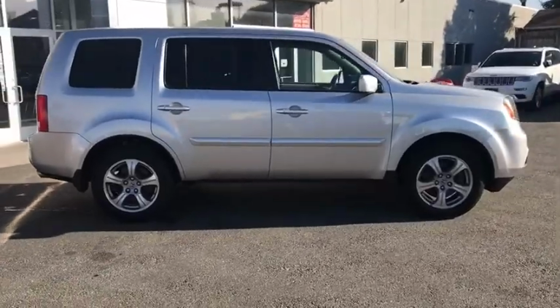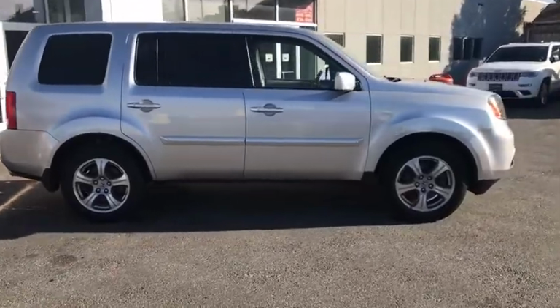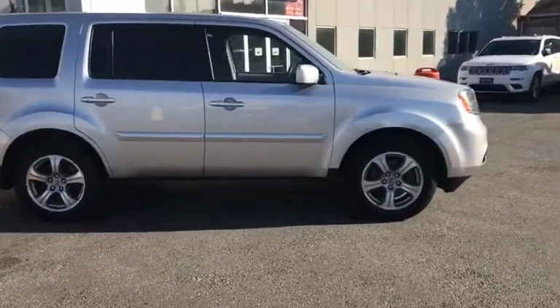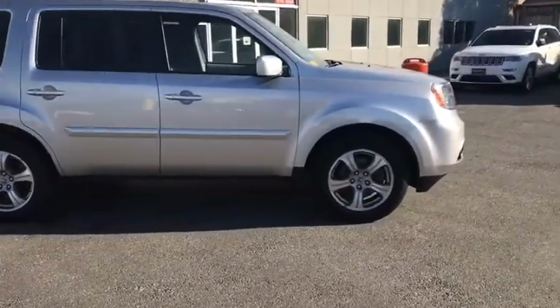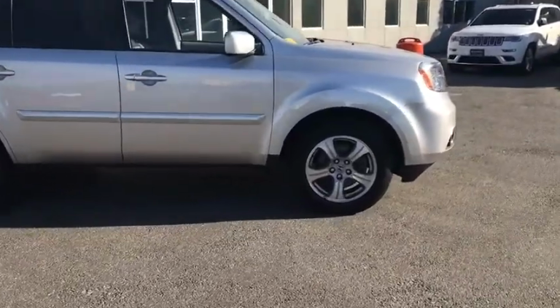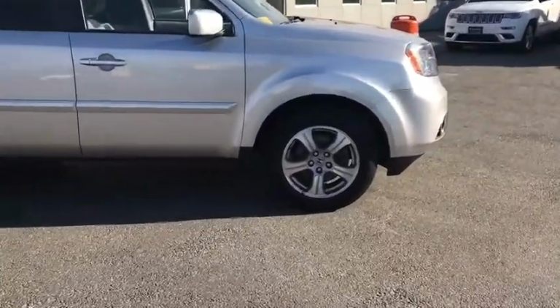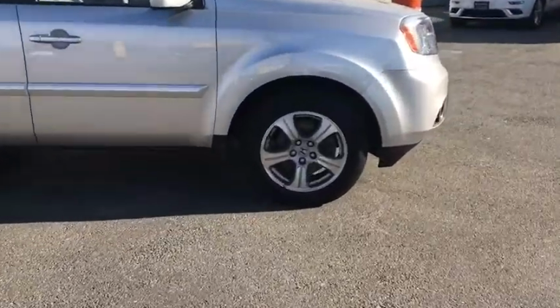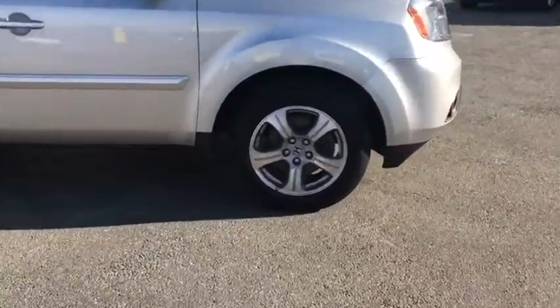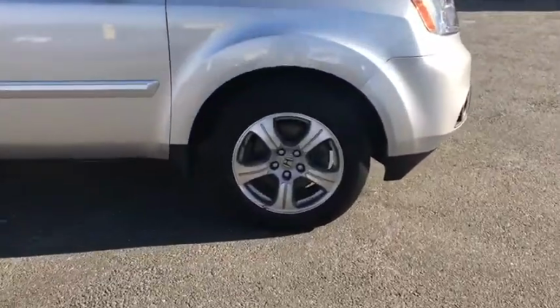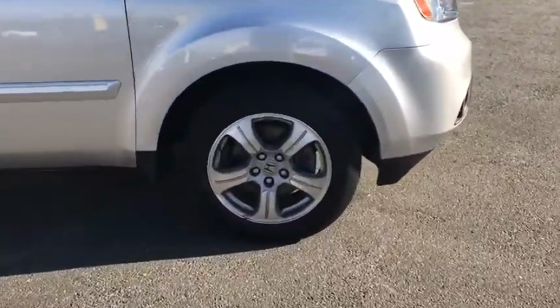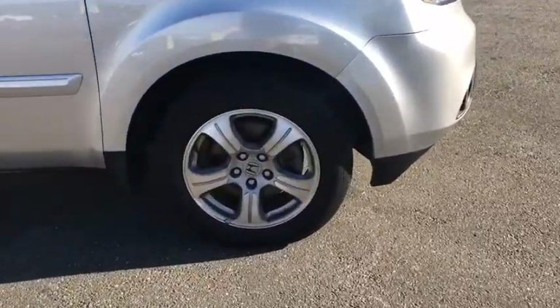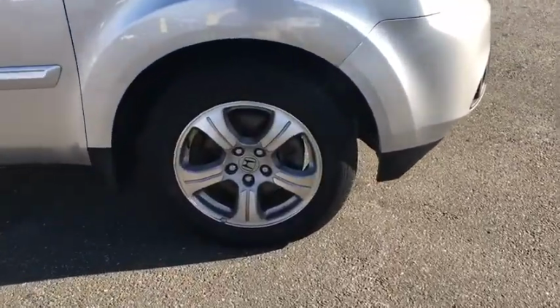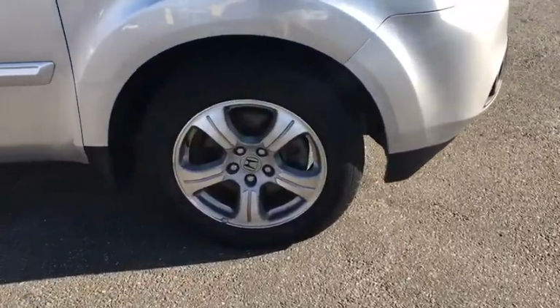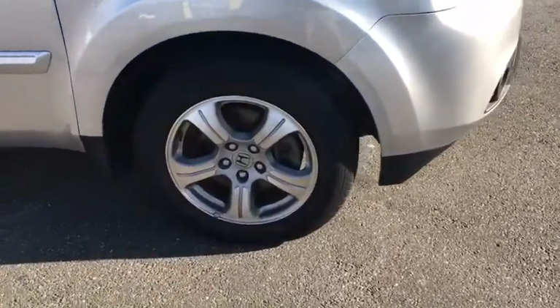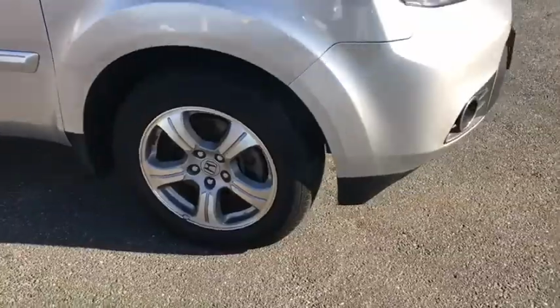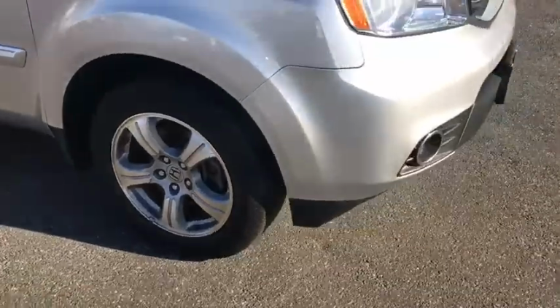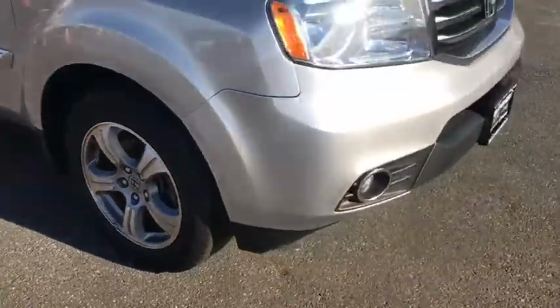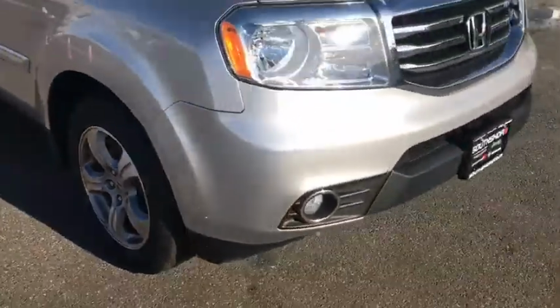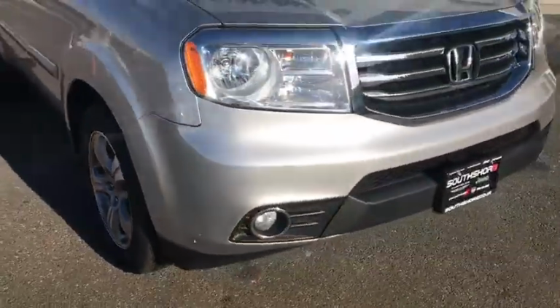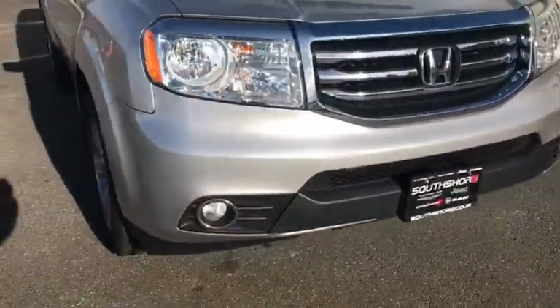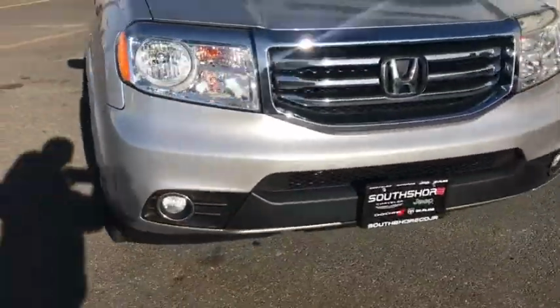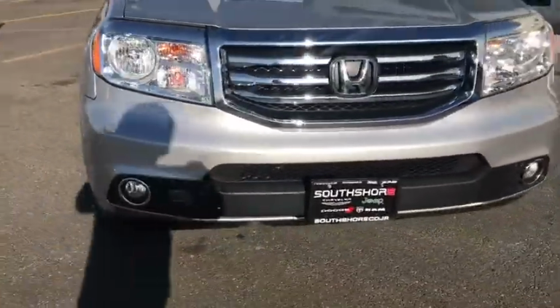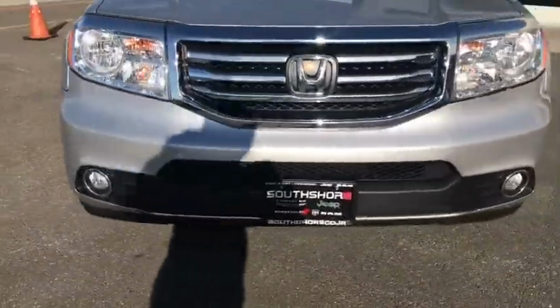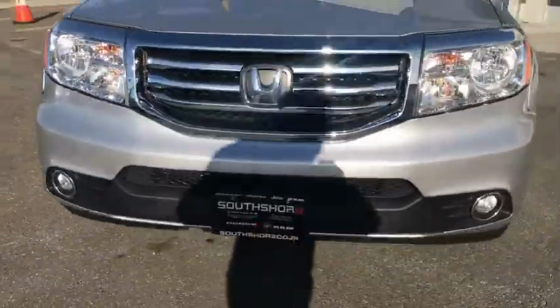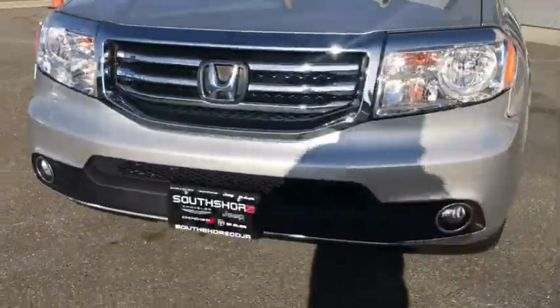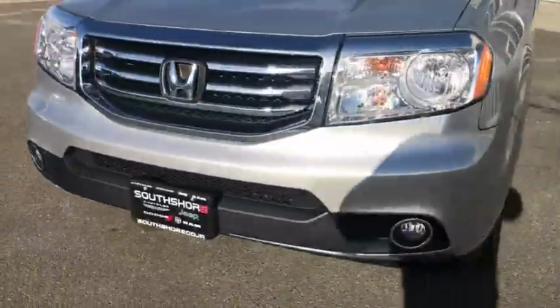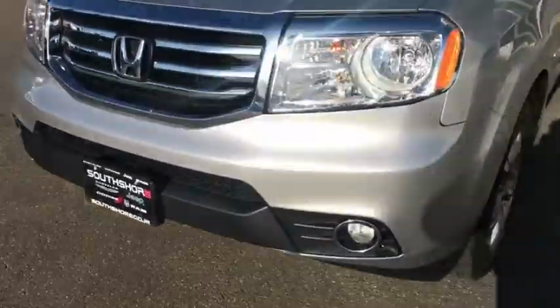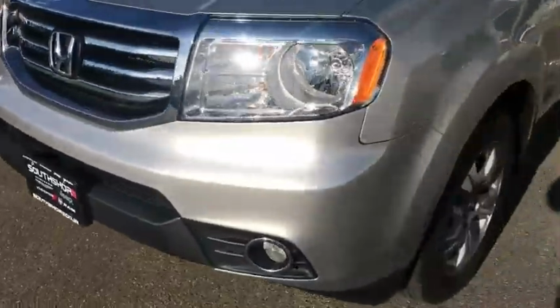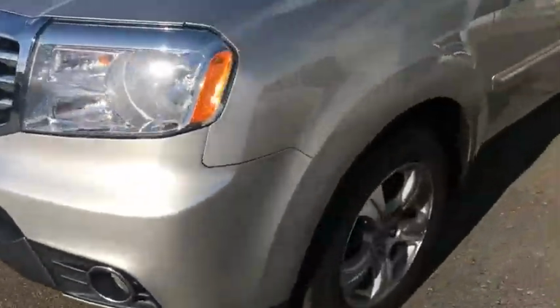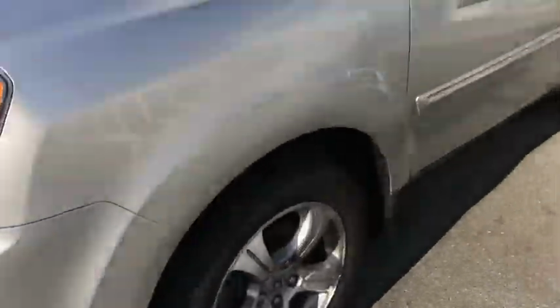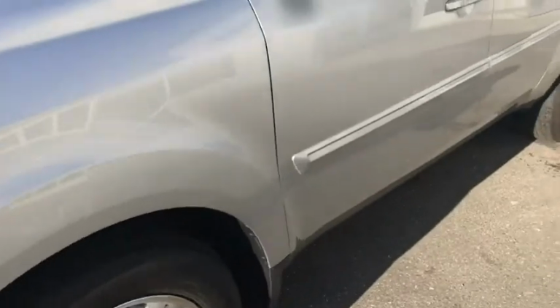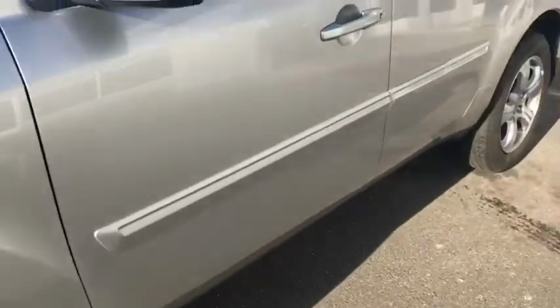Power steering. Cruise control. Hard disk drive media storage. Floor mats. Four-wheel drive. Four-wheel disc brakes. Aluminum wheels. Universal garage door opener.